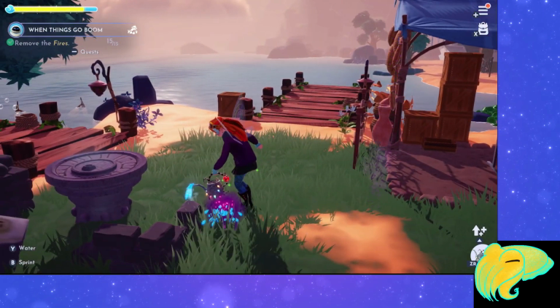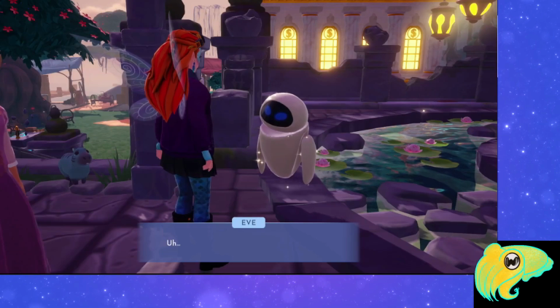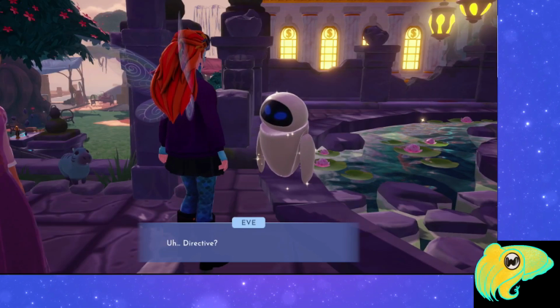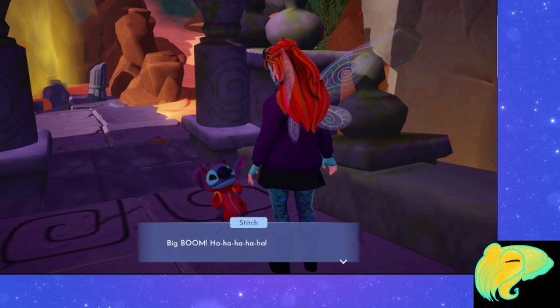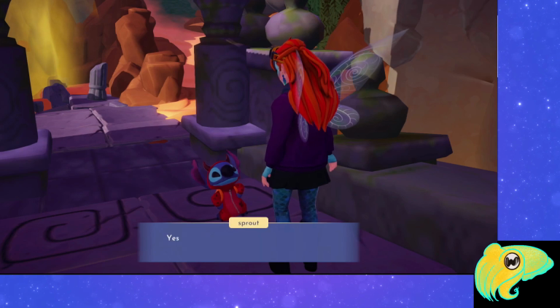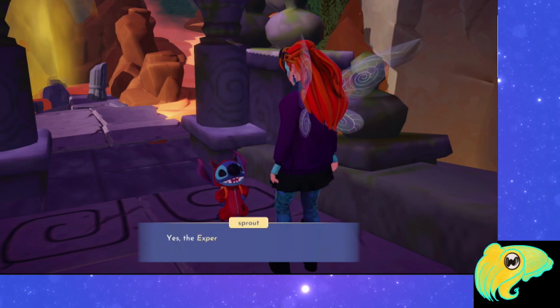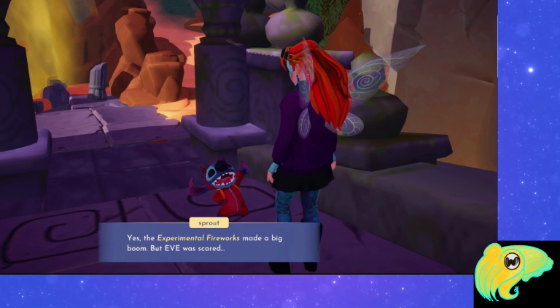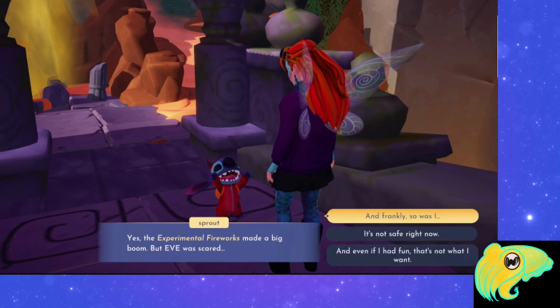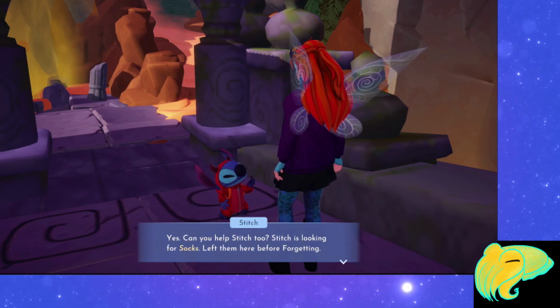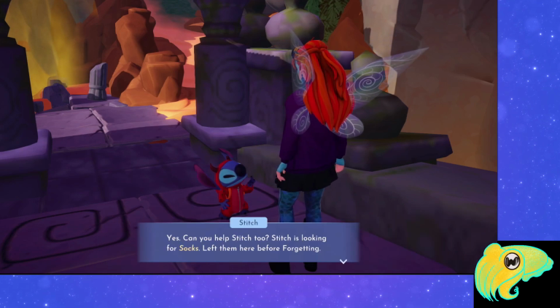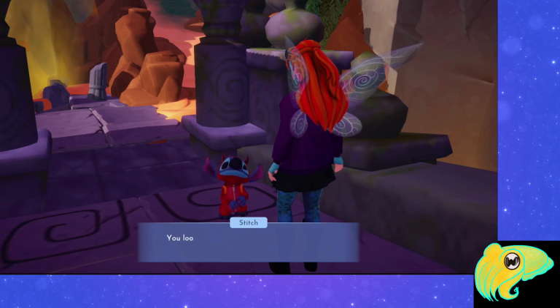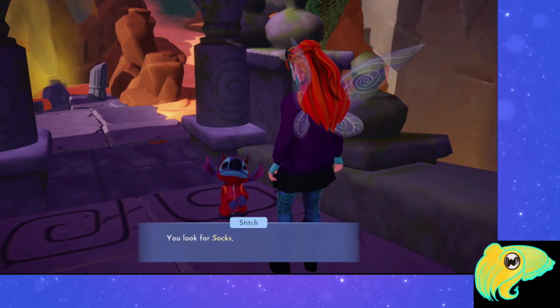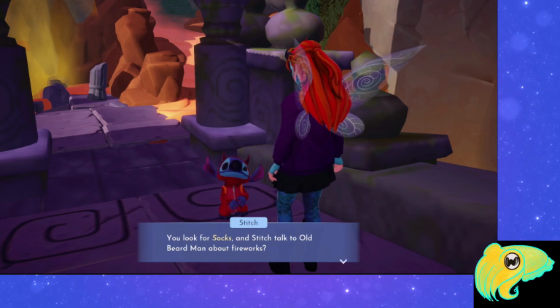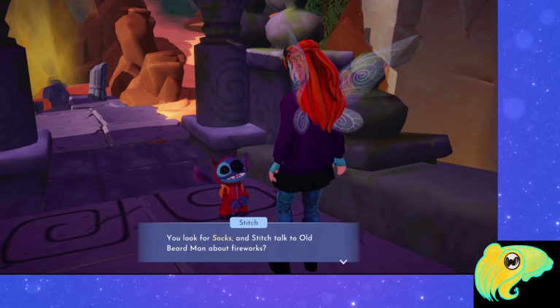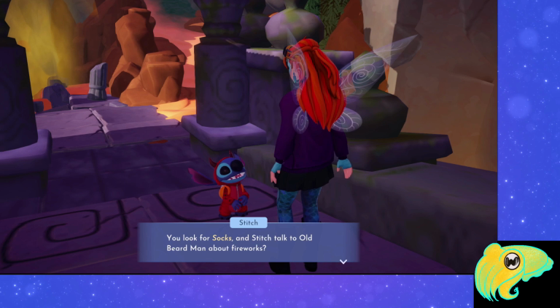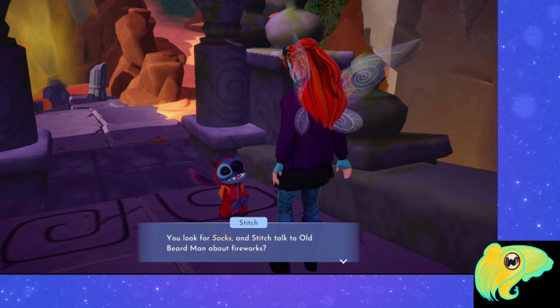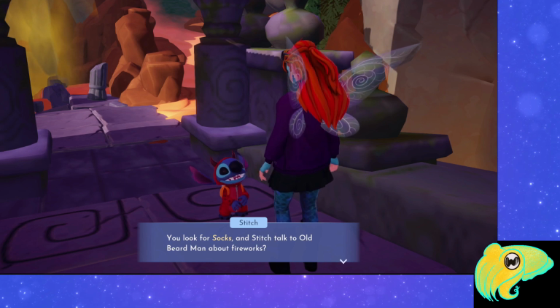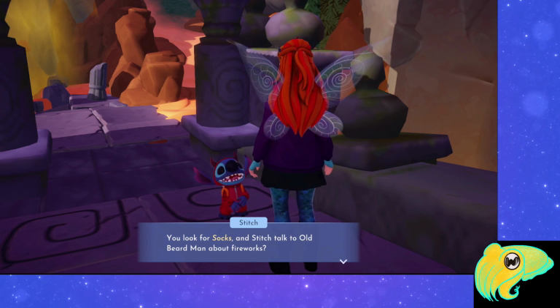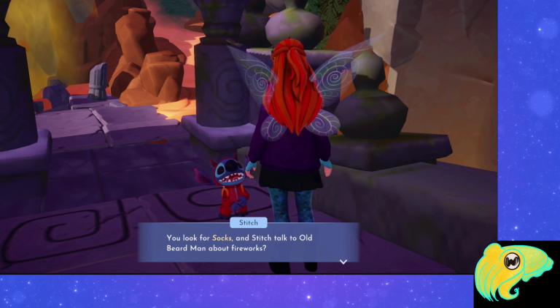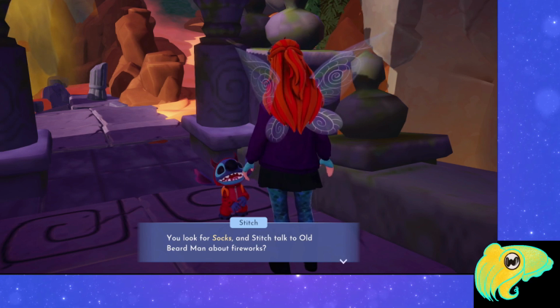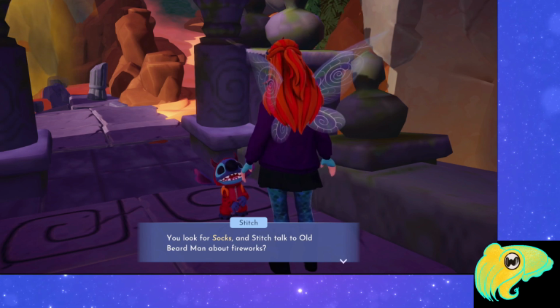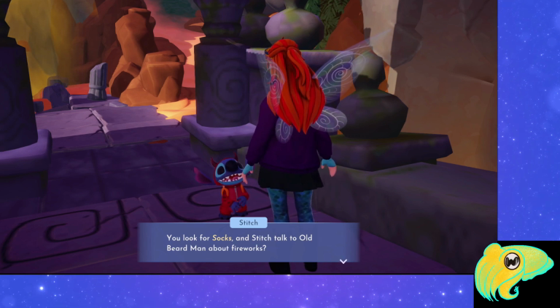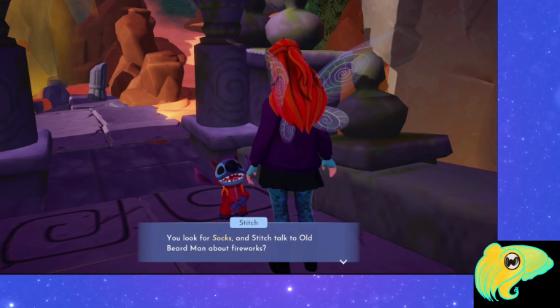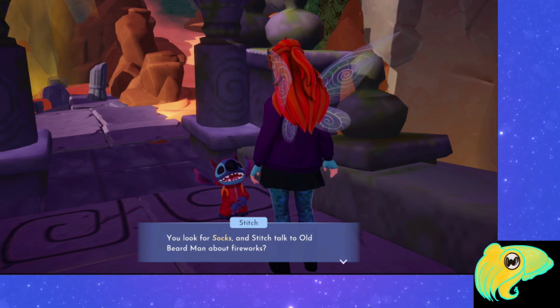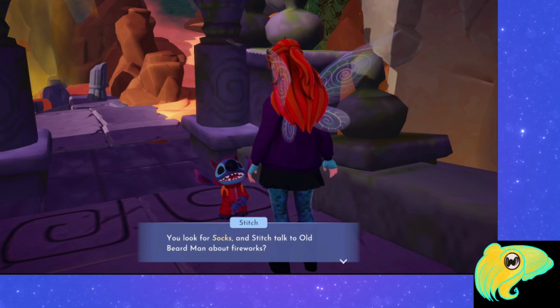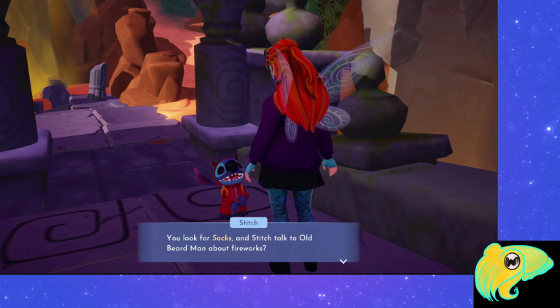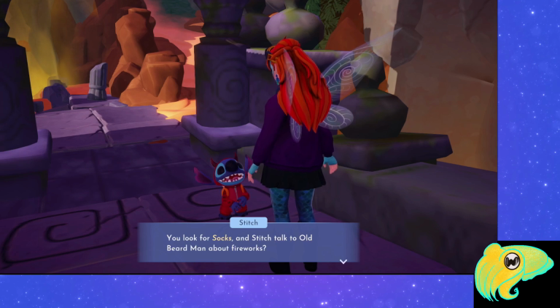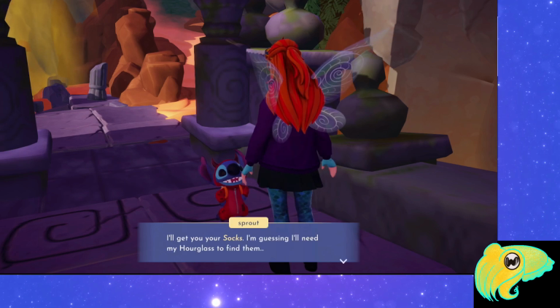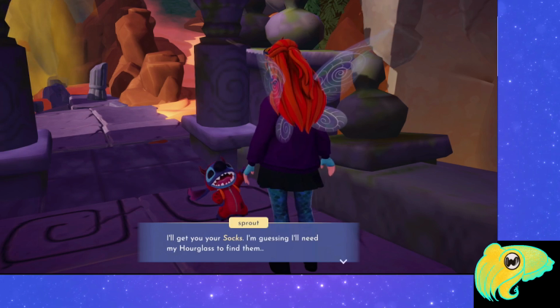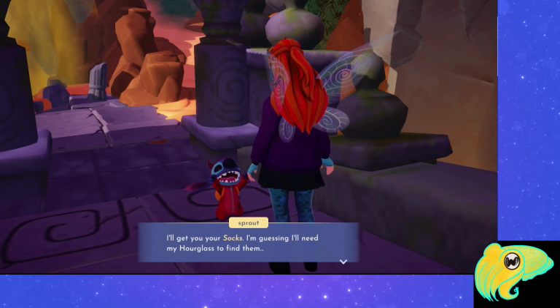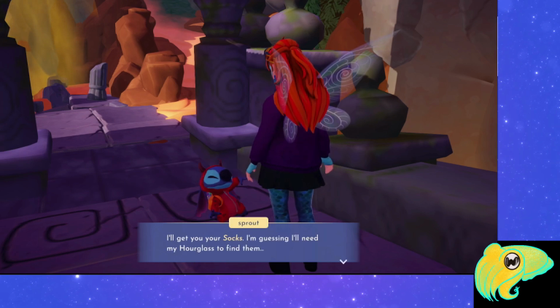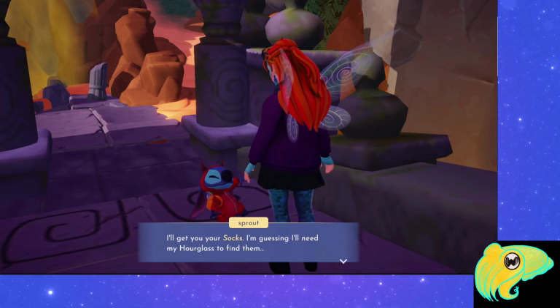Talk to Eve again, then go talk to Stitch again. He says he's going to talk to Merlin about a safer way to do the fireworks, but in the meantime he wants you to use your hourglass to find three socks around Eternity Isle.